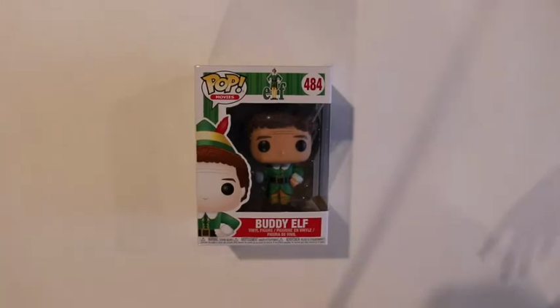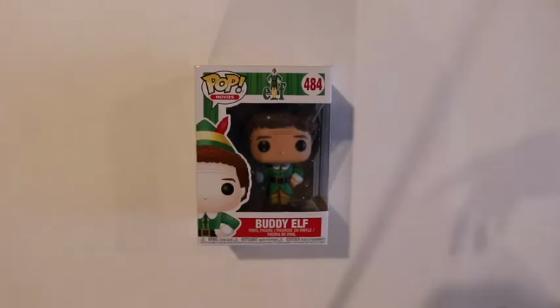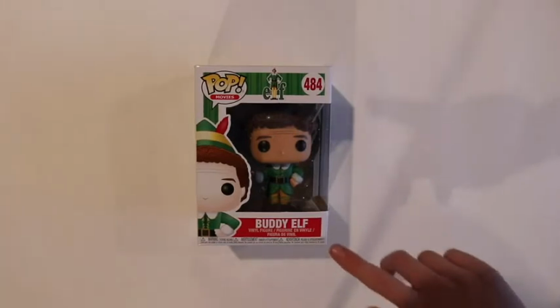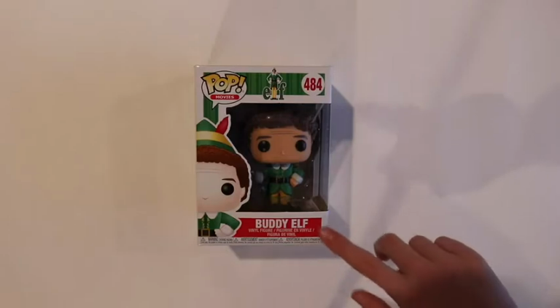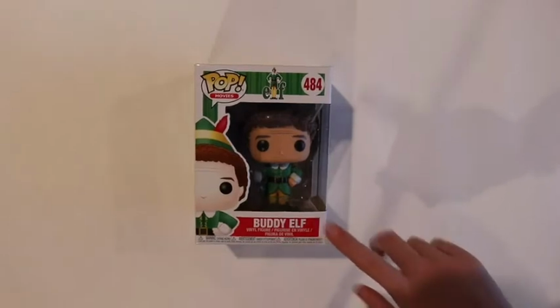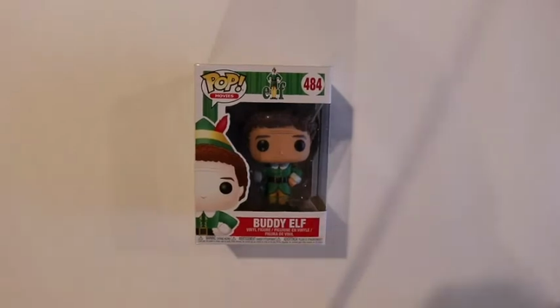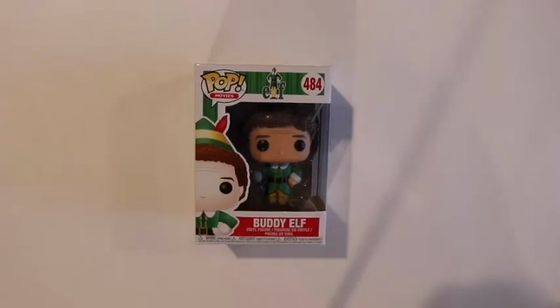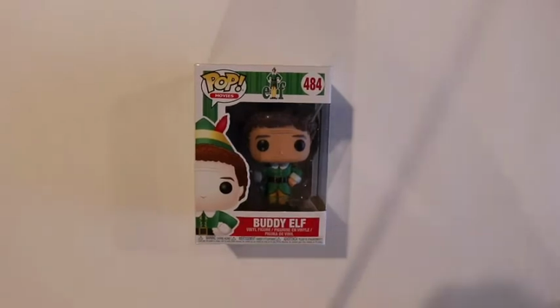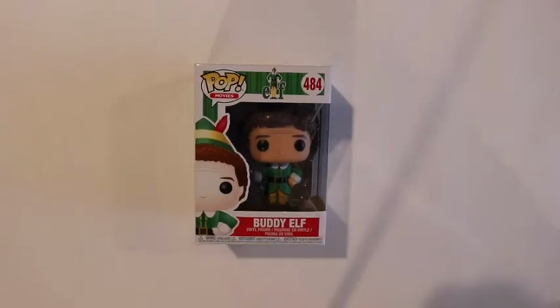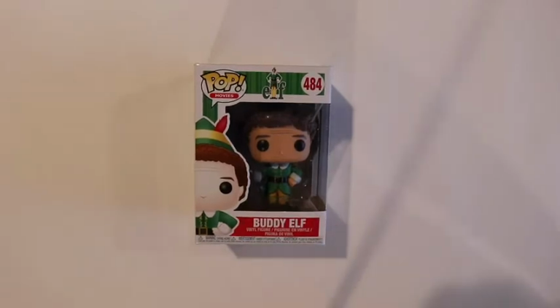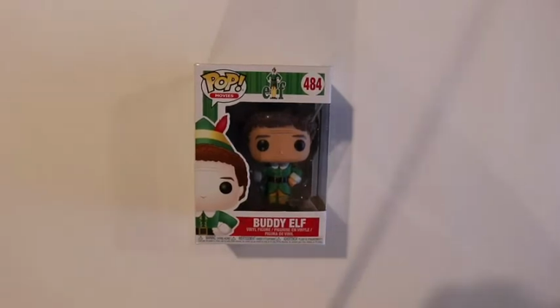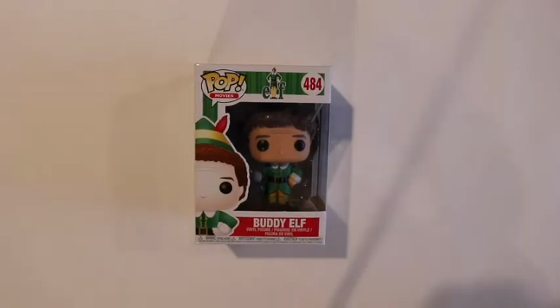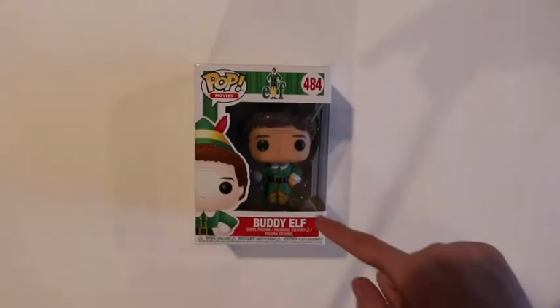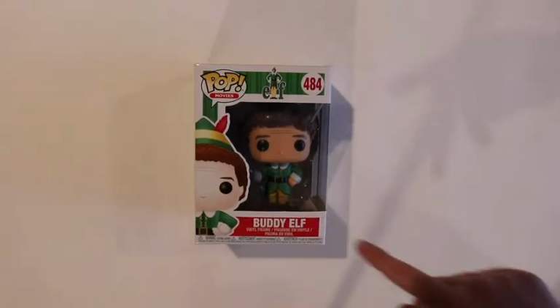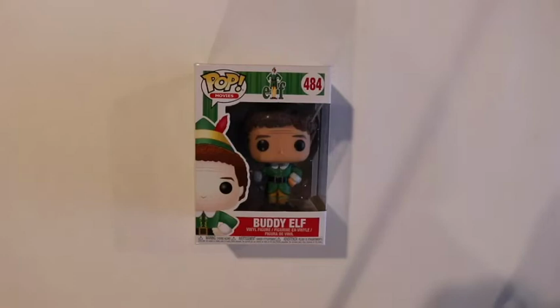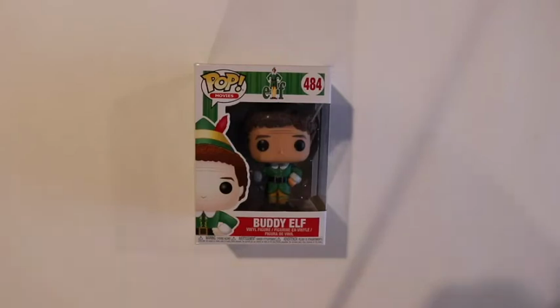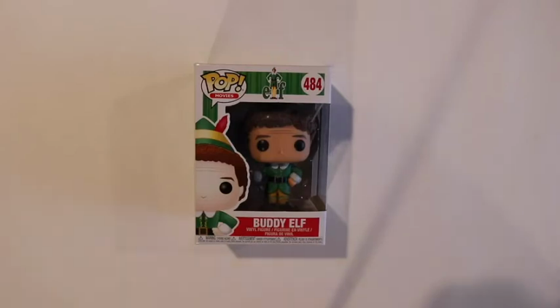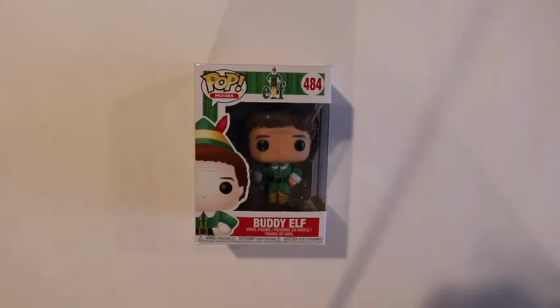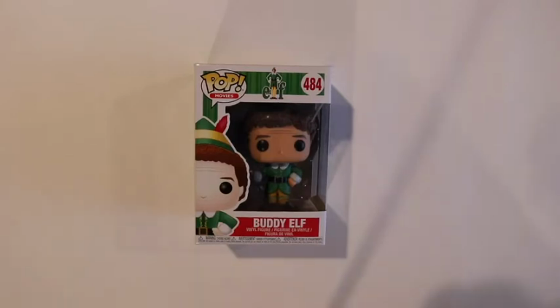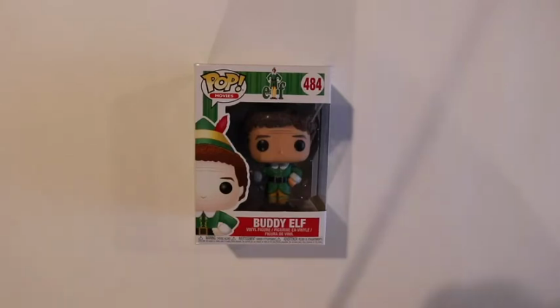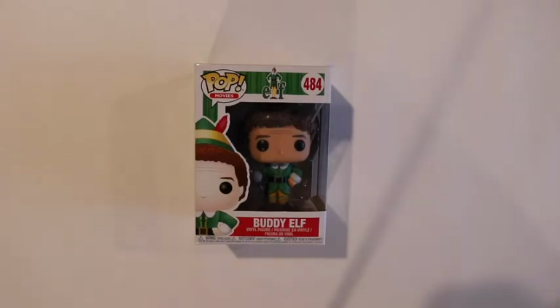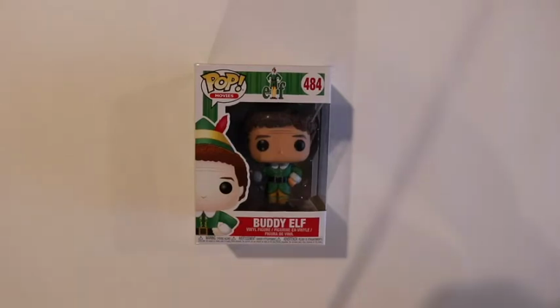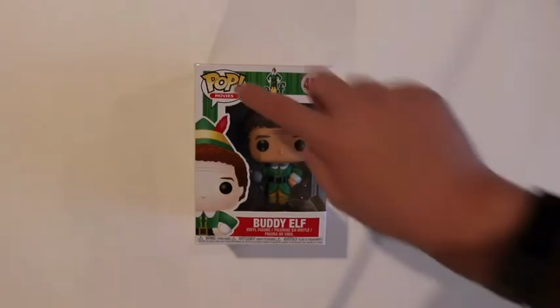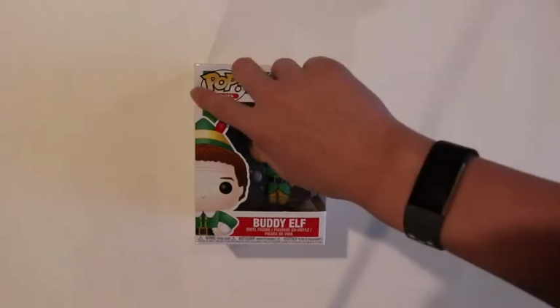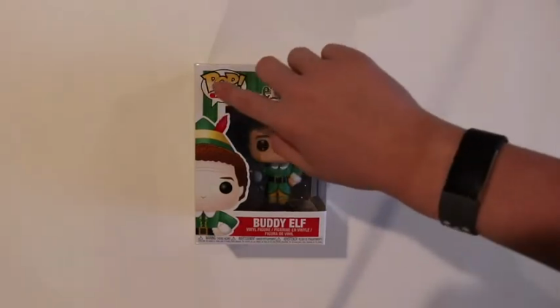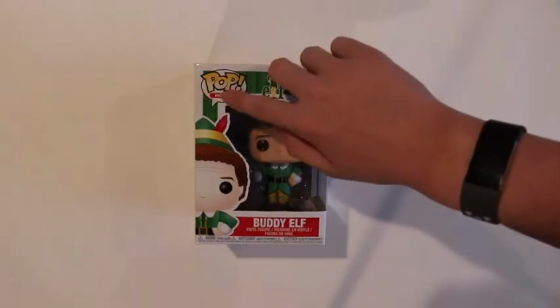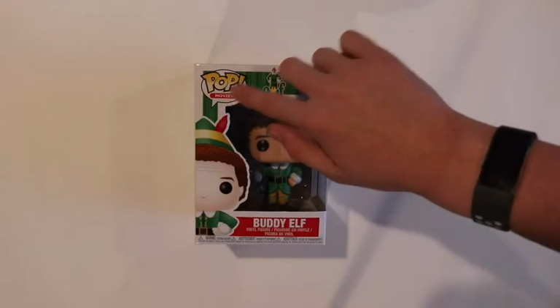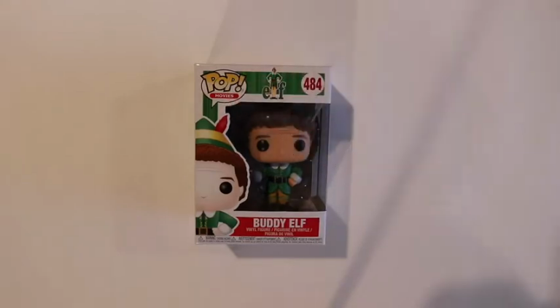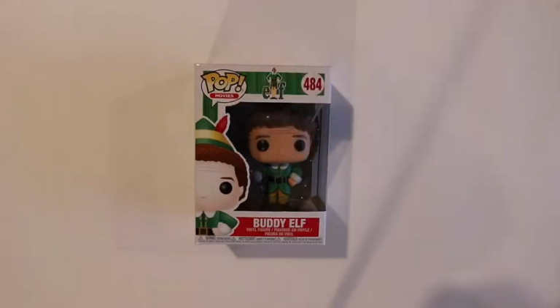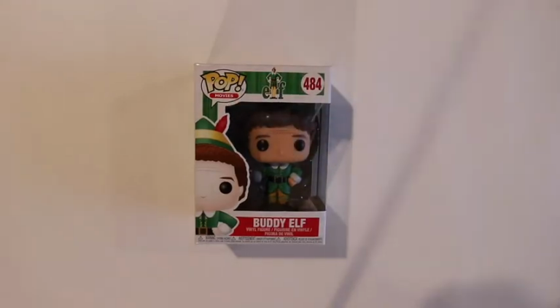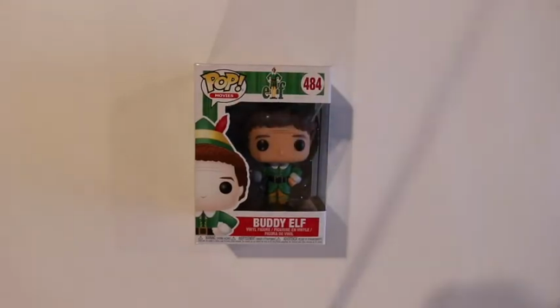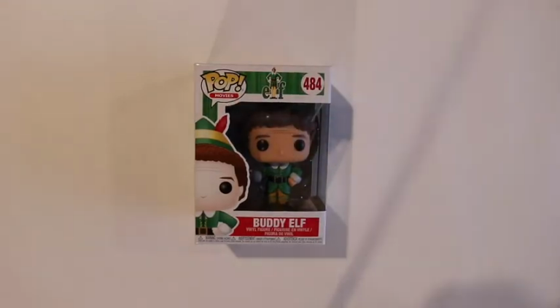So to start off, we have Buddy the Elf. Love the movie. It was a really cool pop — he's holding the maple syrup. This is the common version, but there's a lot of other versions I'd like to get. And I kind of just realized there's like a little crease on him right there, but that doesn't matter because it's from Ganley.